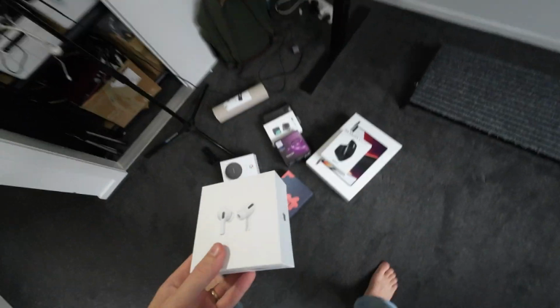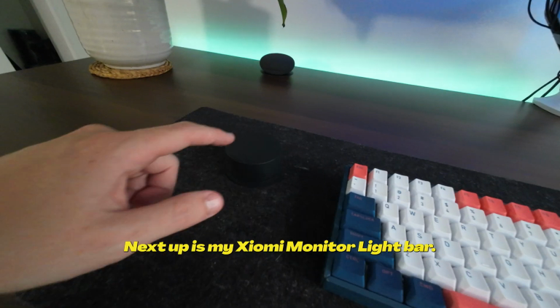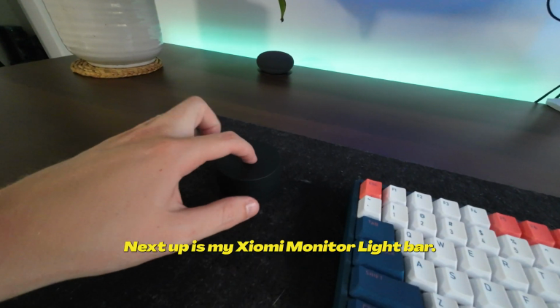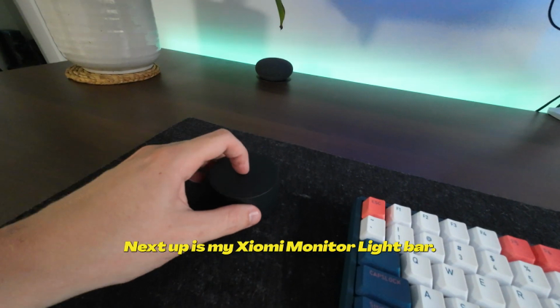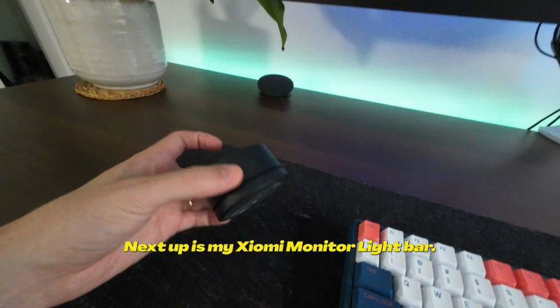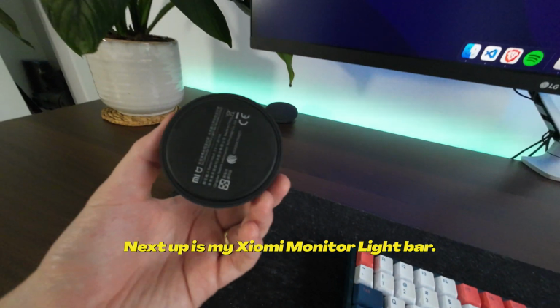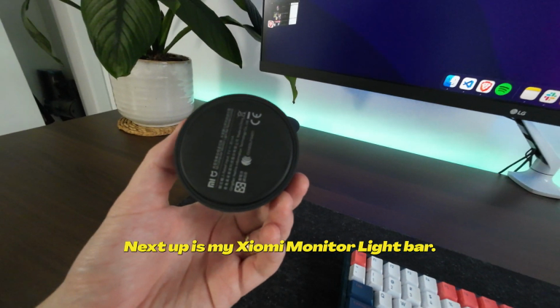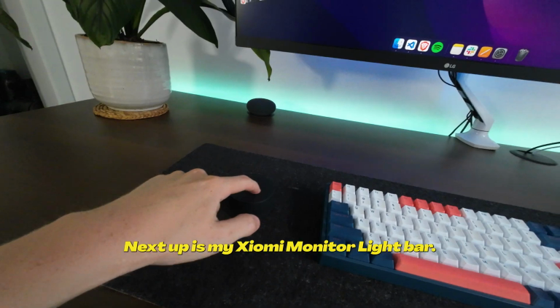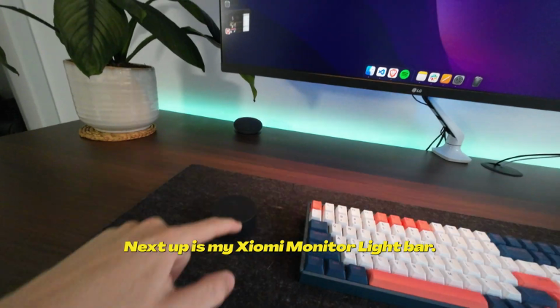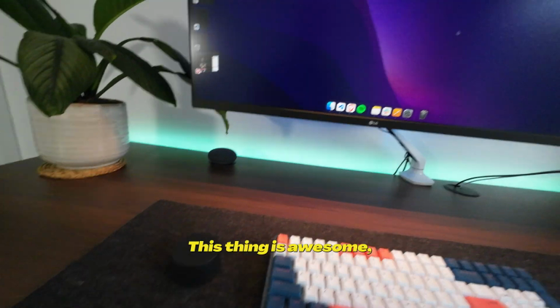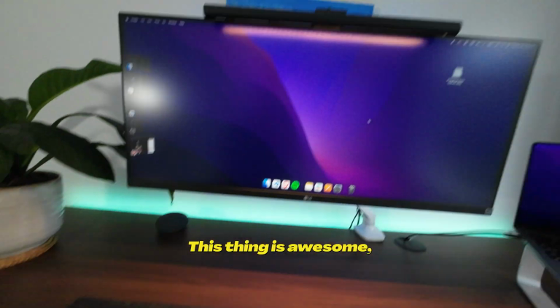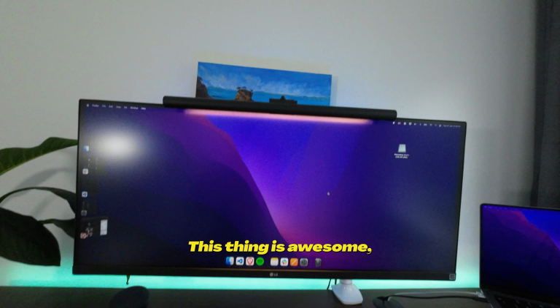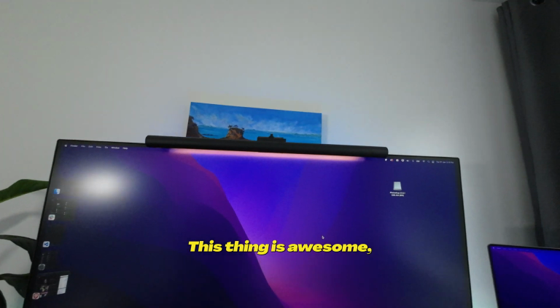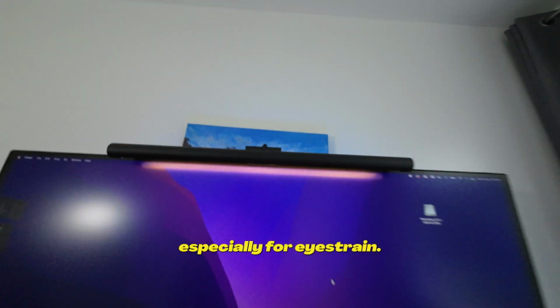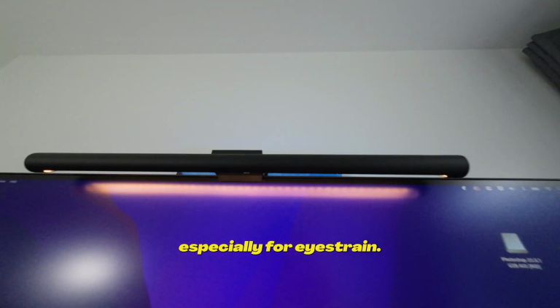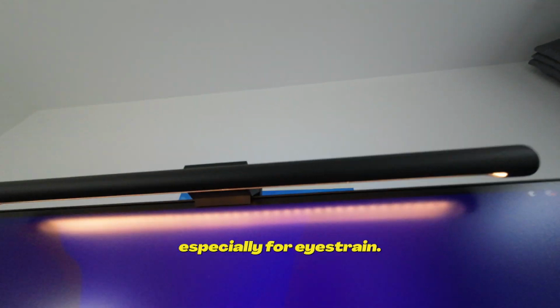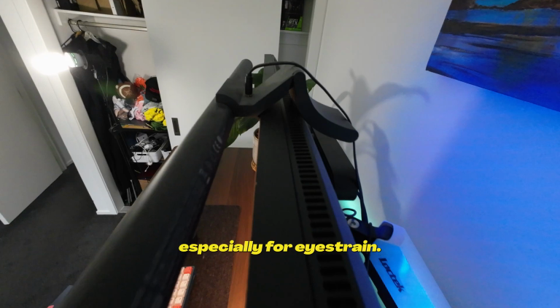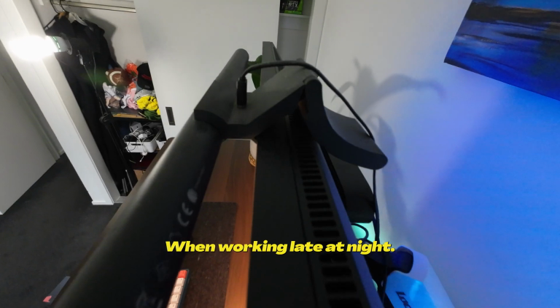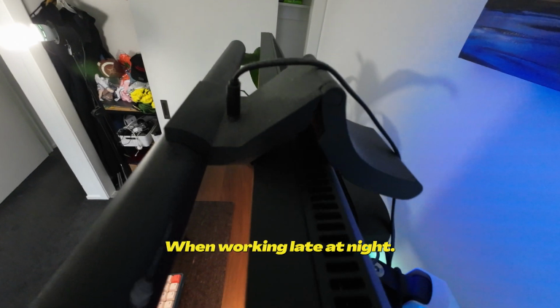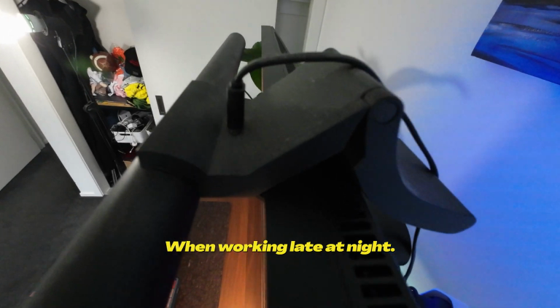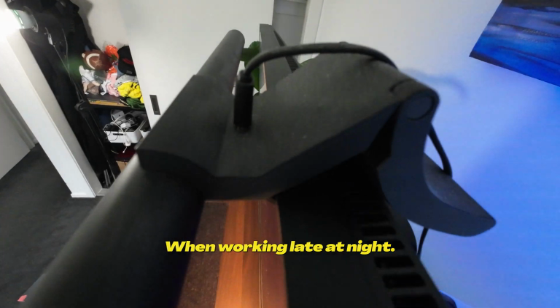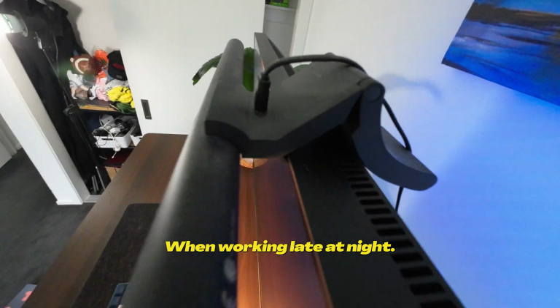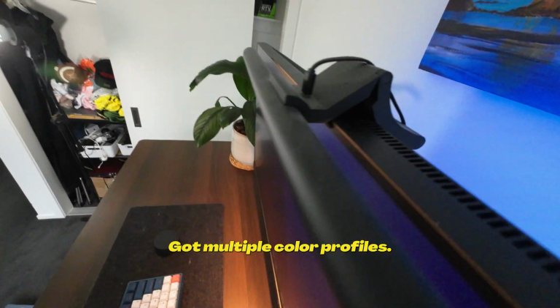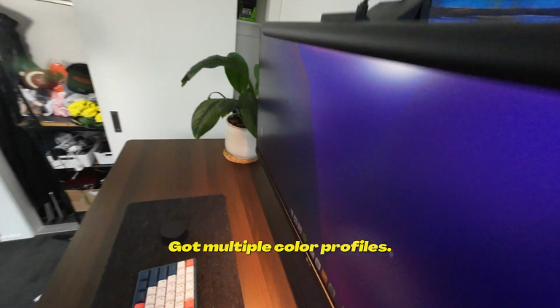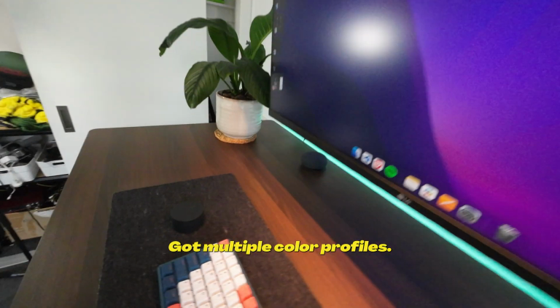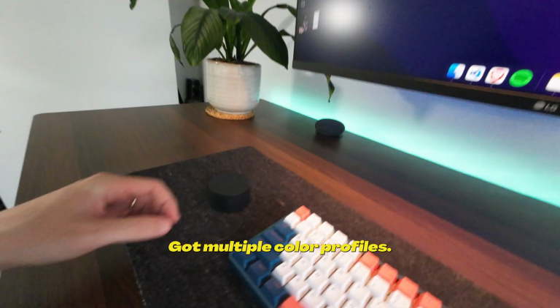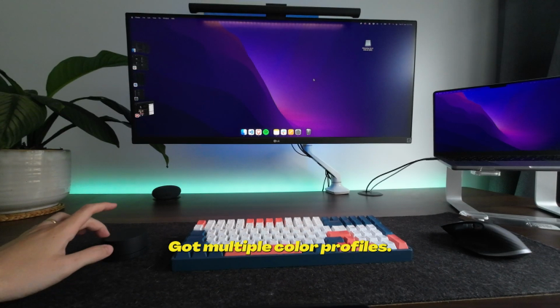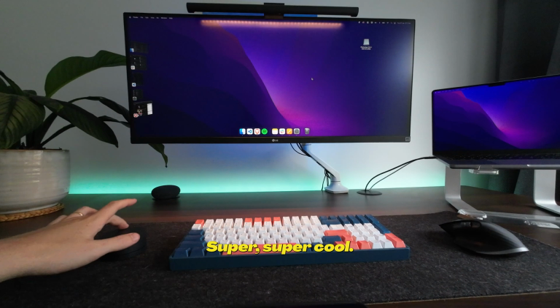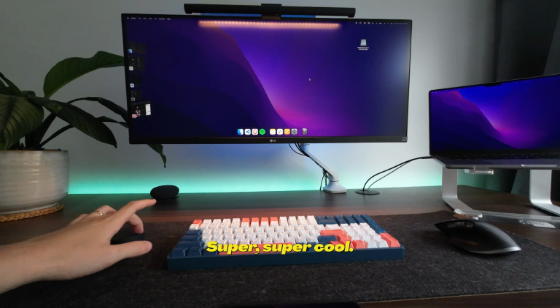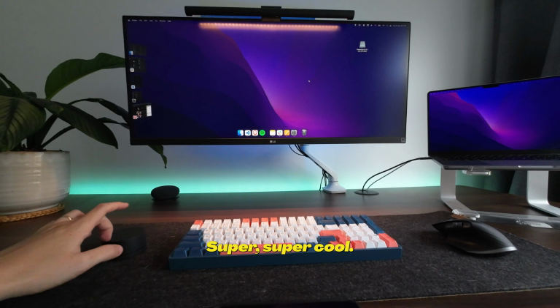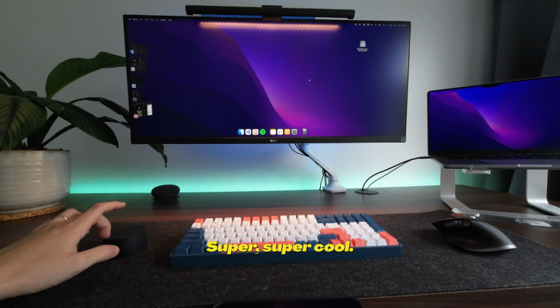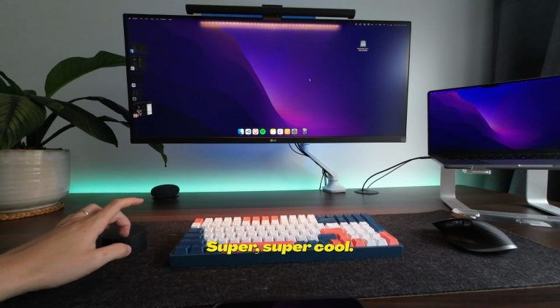Next up is my Xiaomi monitor light bar. This thing is awesome, especially for eye strain when working late at night. It's got multiple color profiles — super cool.